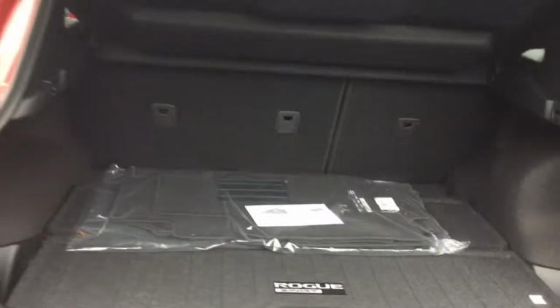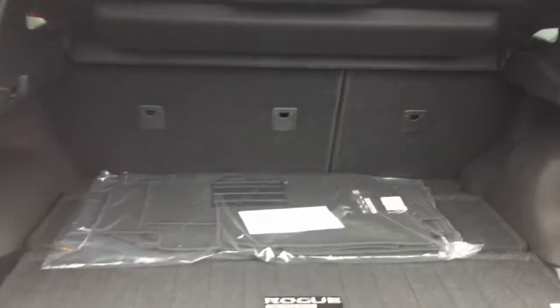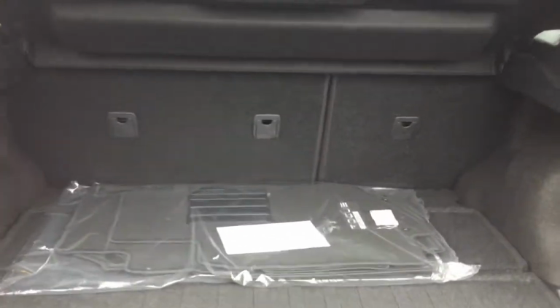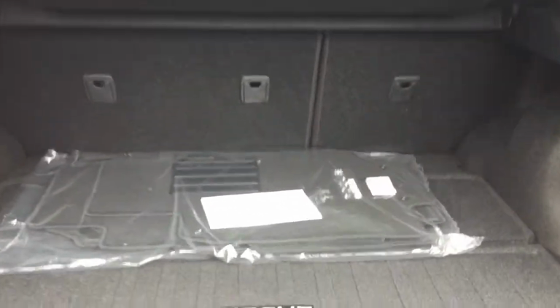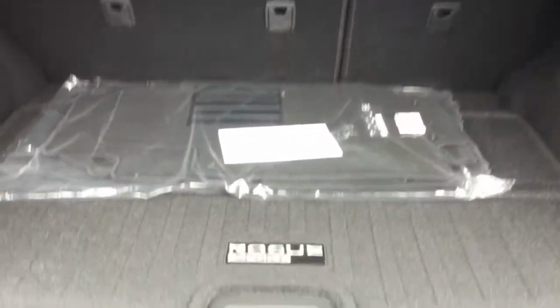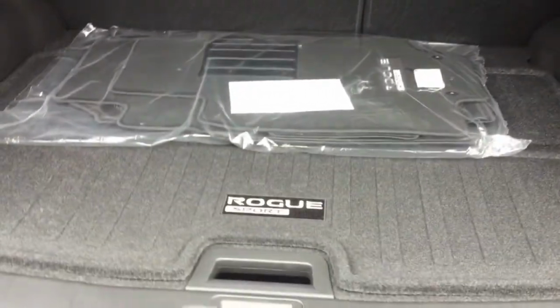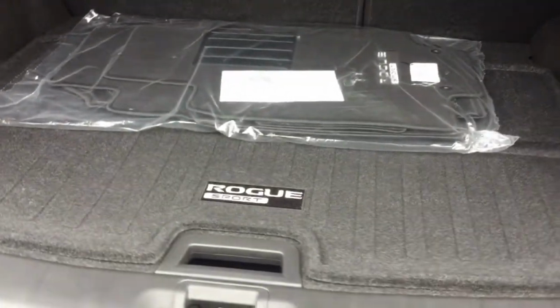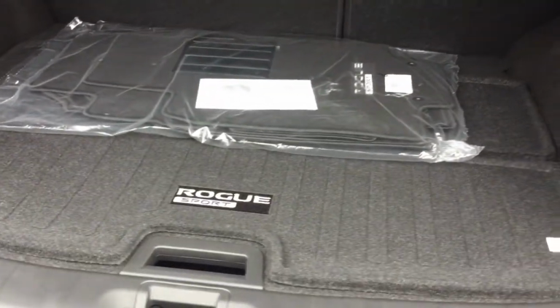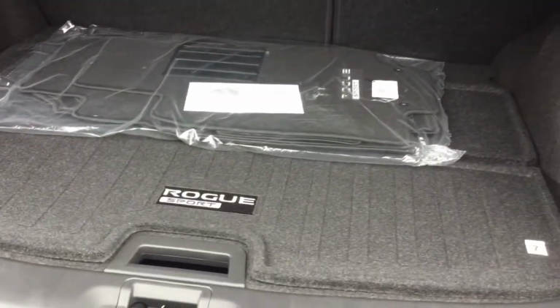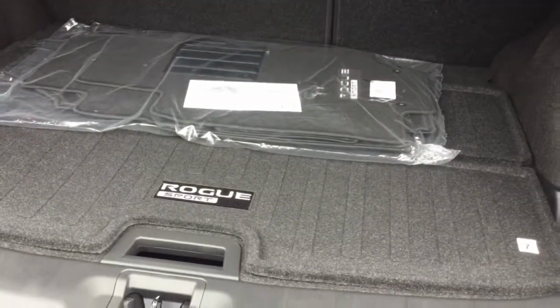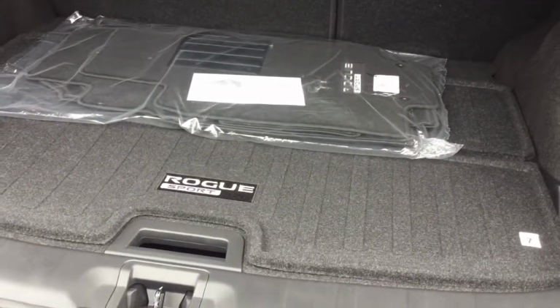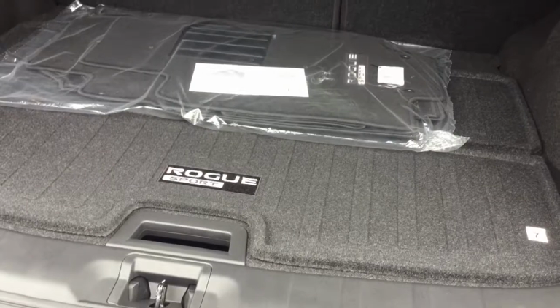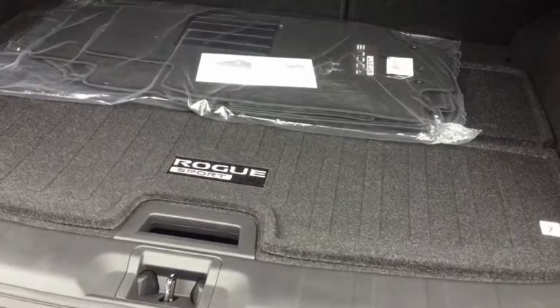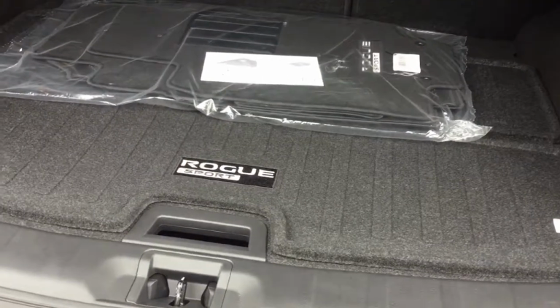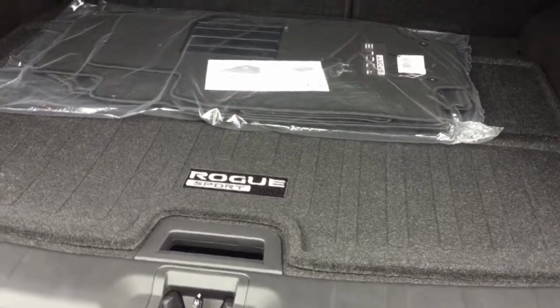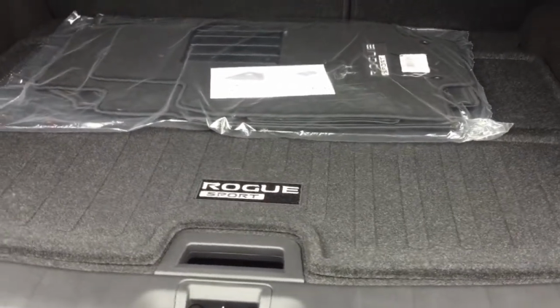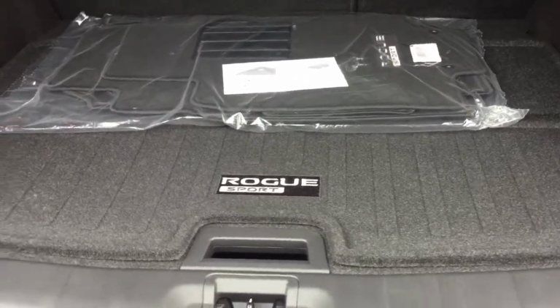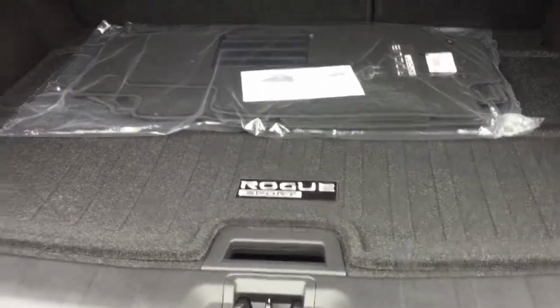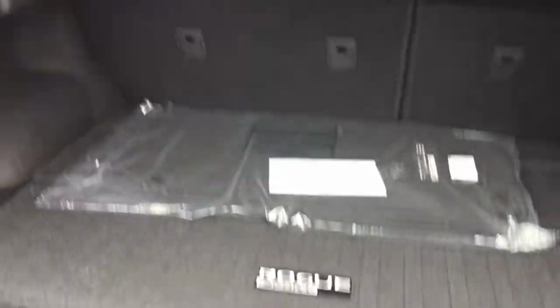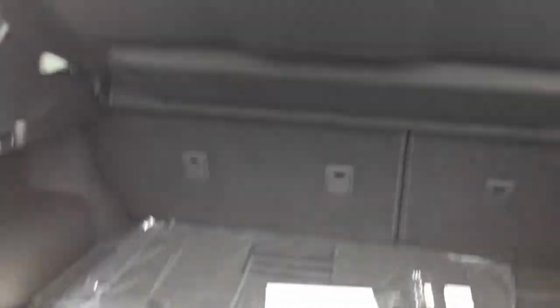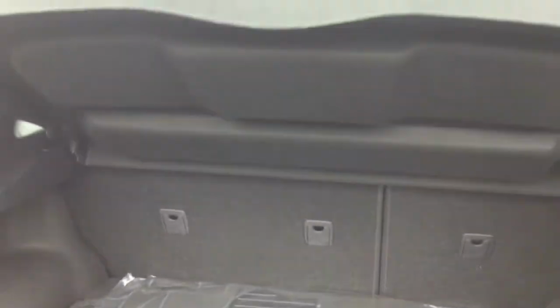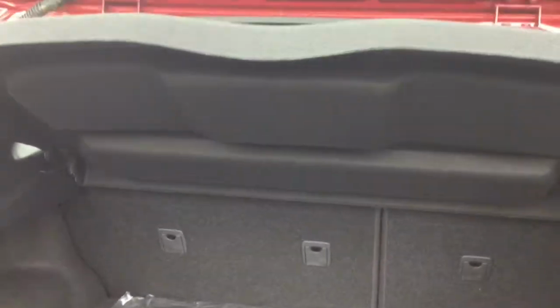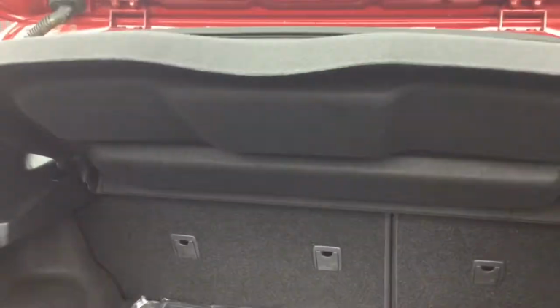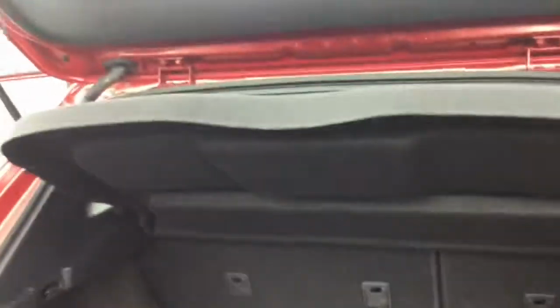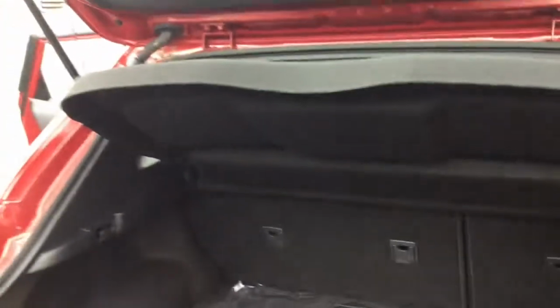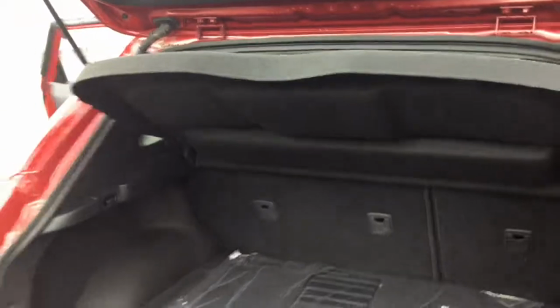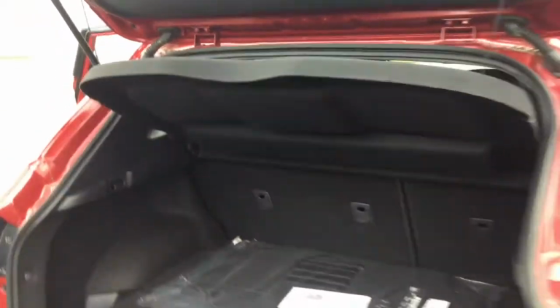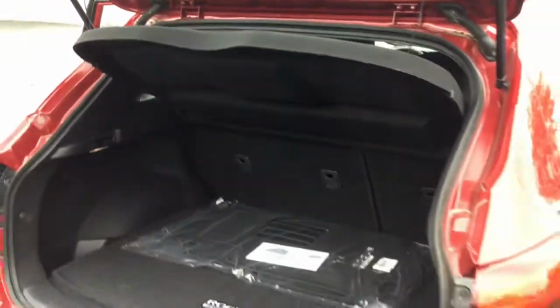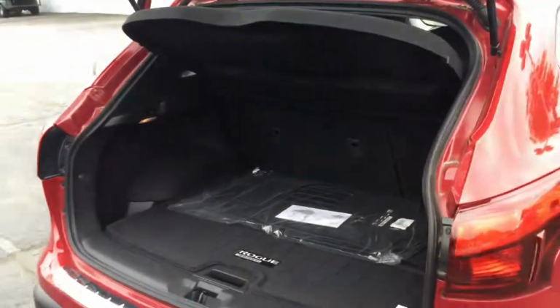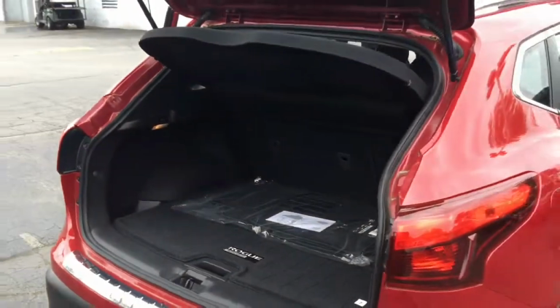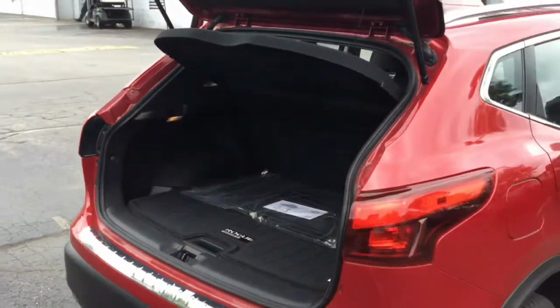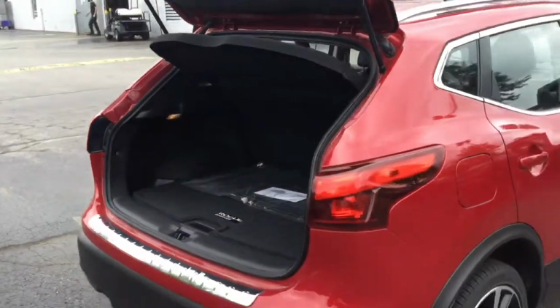Your second row also has split-band seats that fold down to reveal even more space. Plus, you get these stacked boards that actually give you multi-levels. And you get this Cougar Protector to keep all your valuables hidden and out of sight.